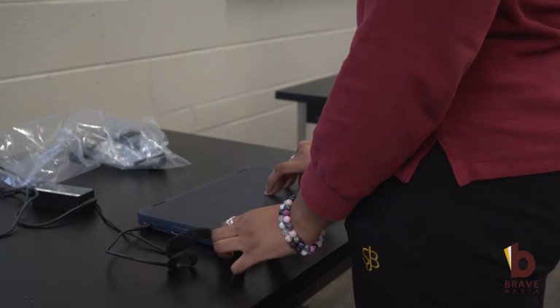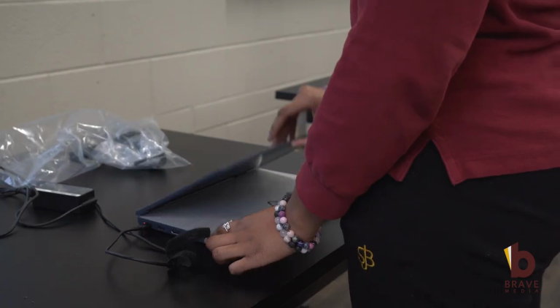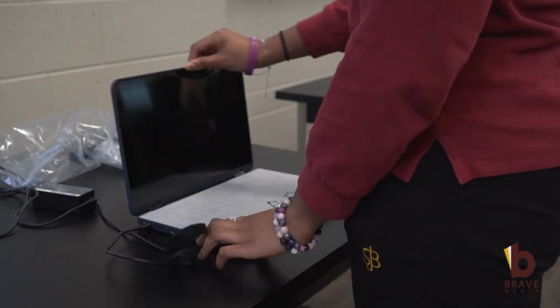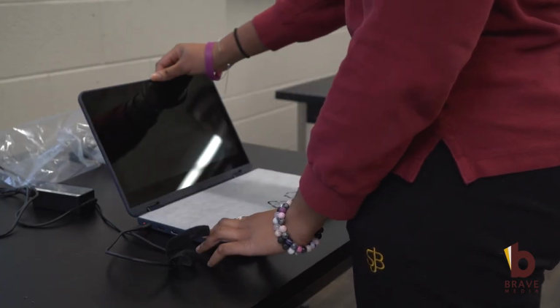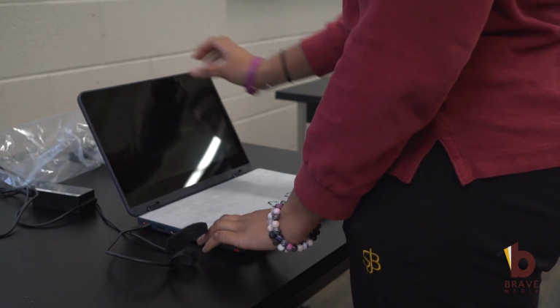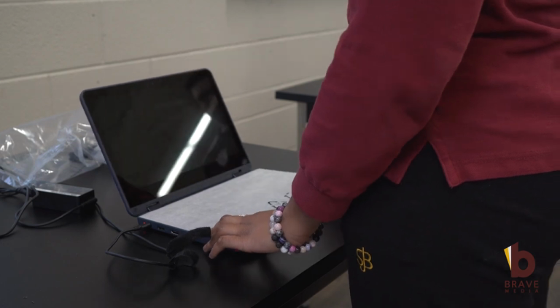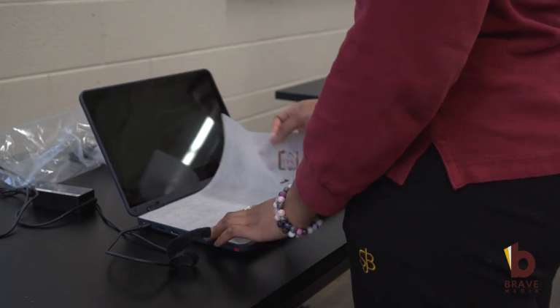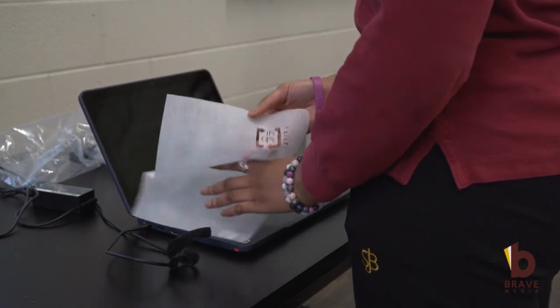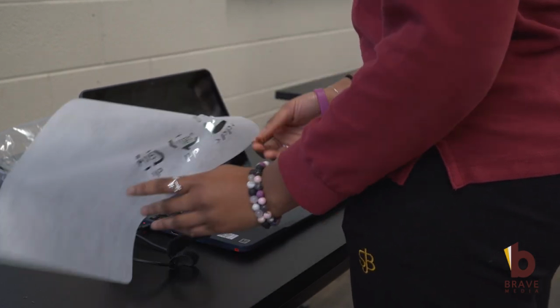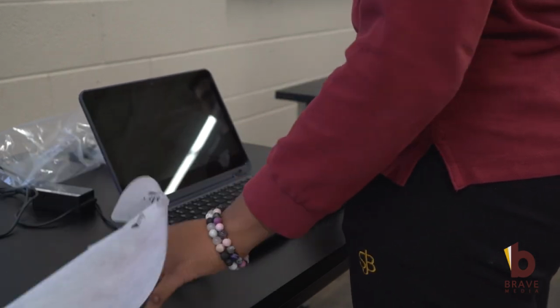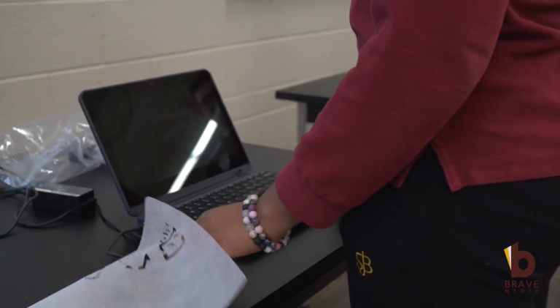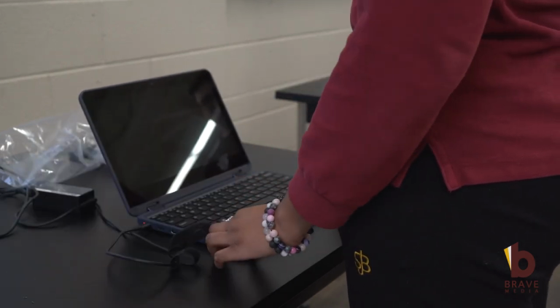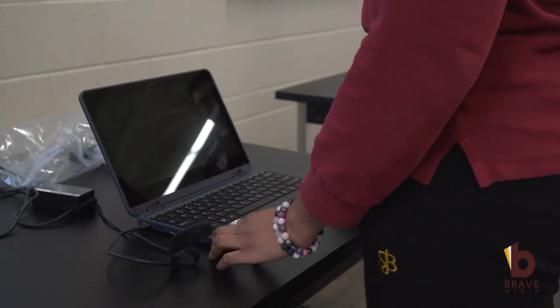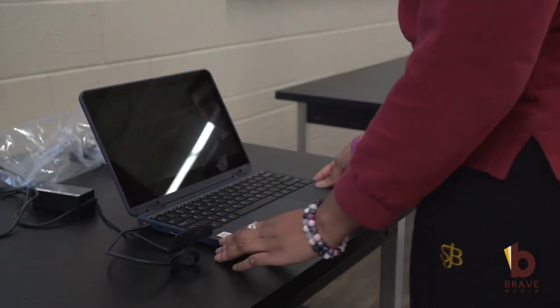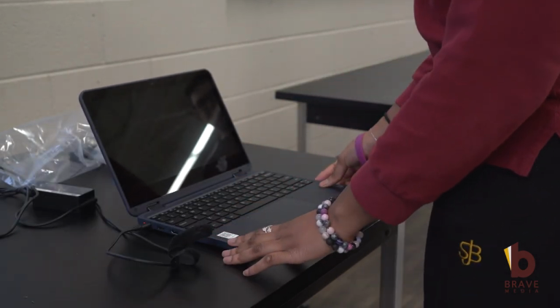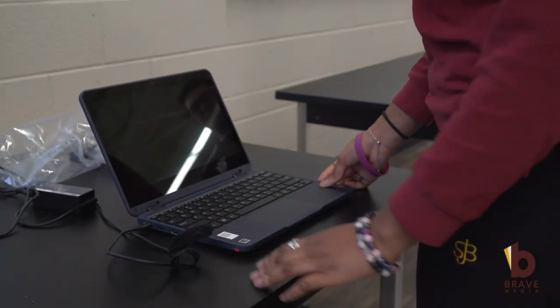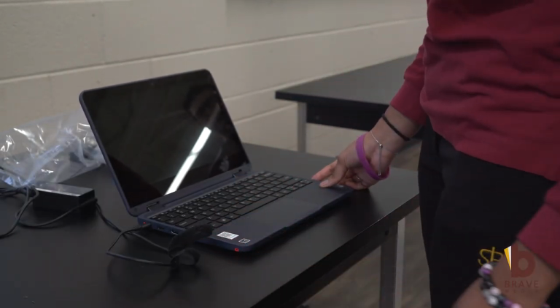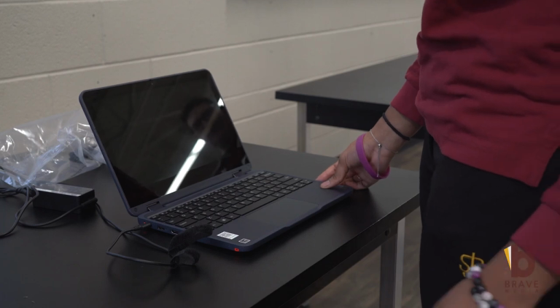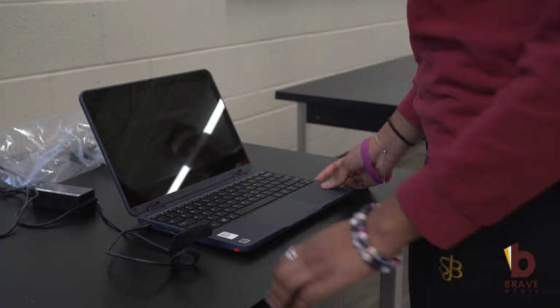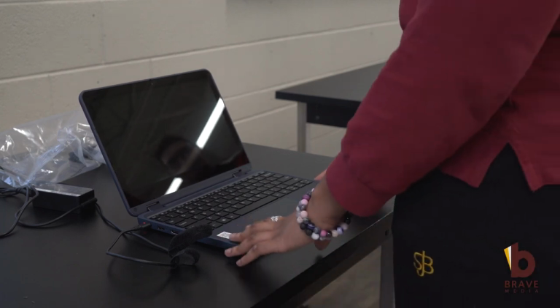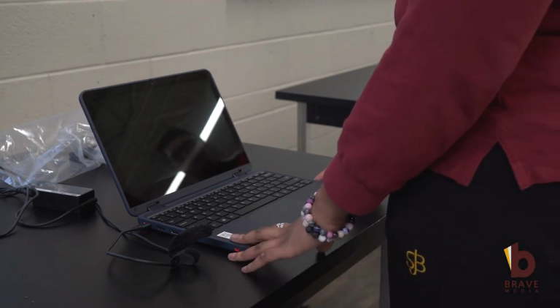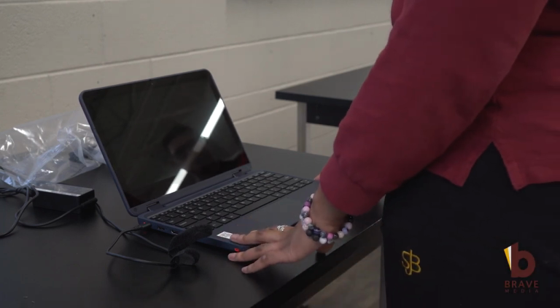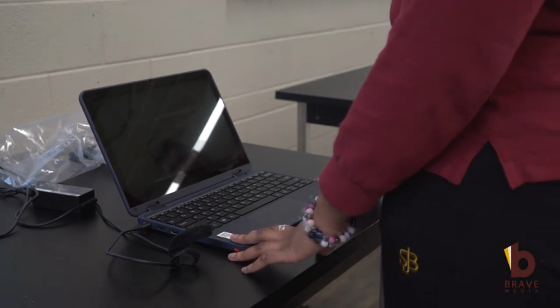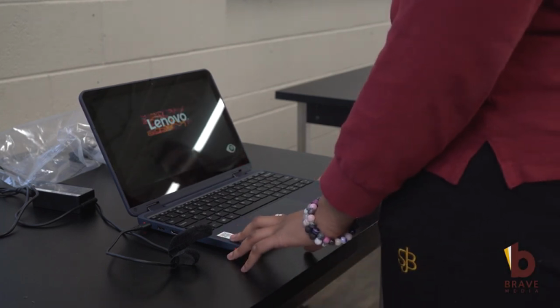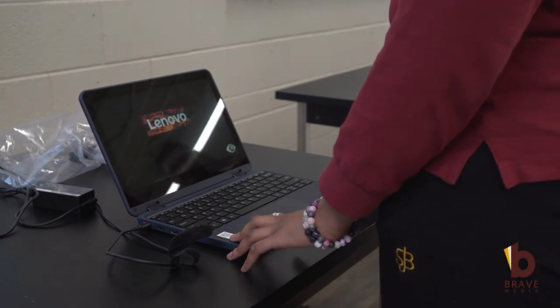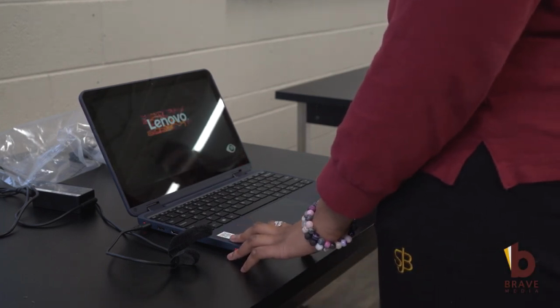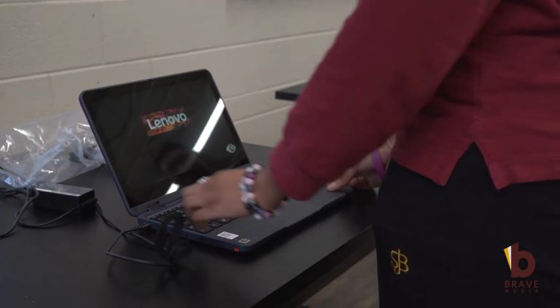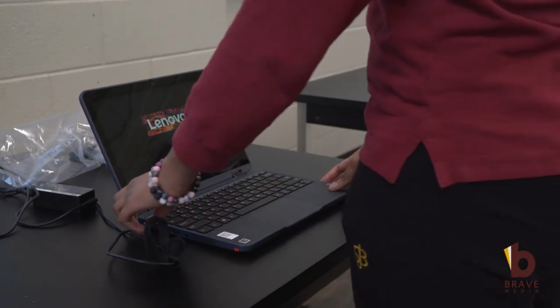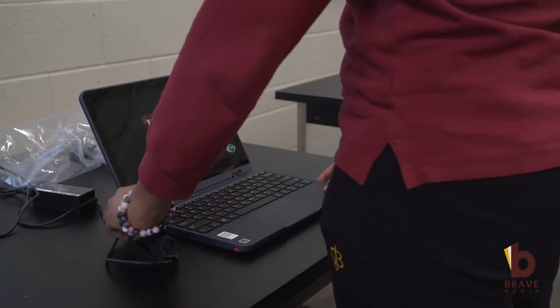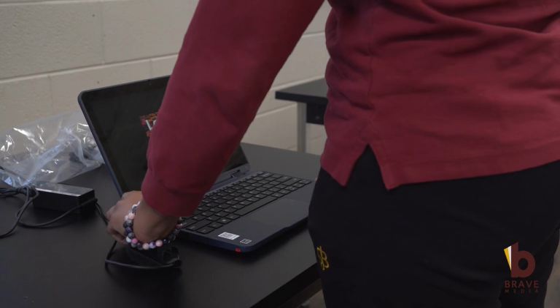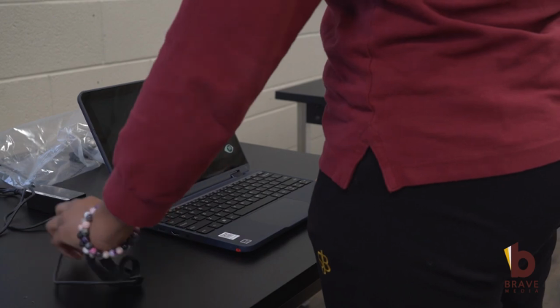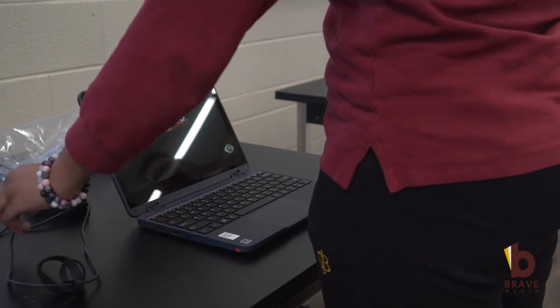Once the laptop has been plugged in and powered on, the student must wait for the Lenovo icon to appear on the screen. Once the icon appears, the student is free to unplug the charger and proceed to the next station.